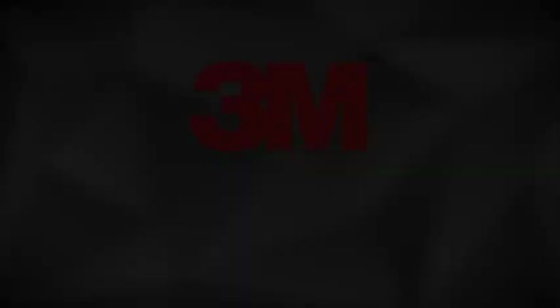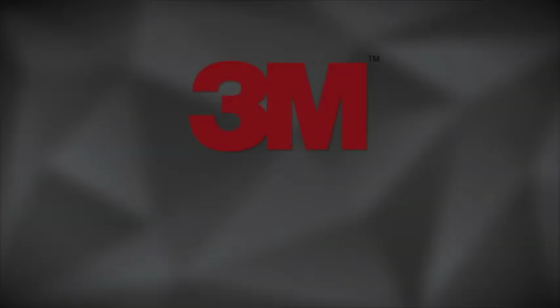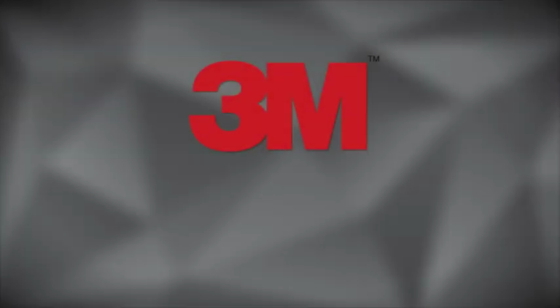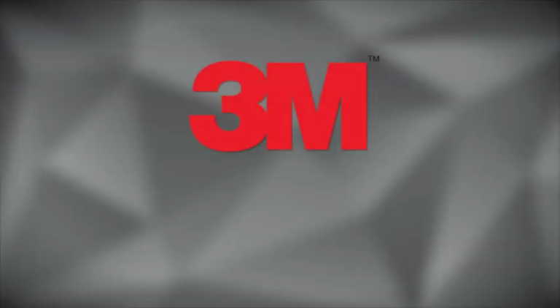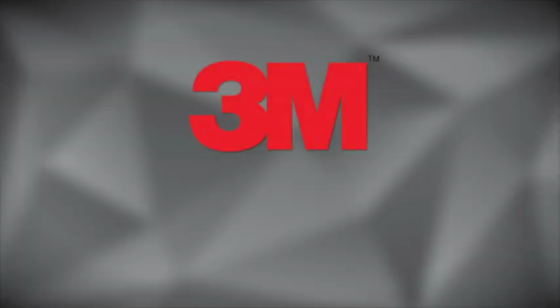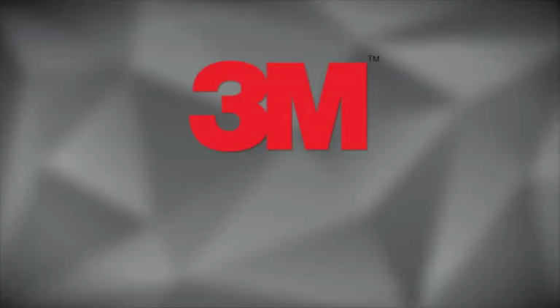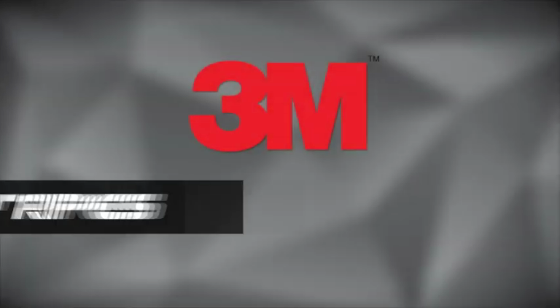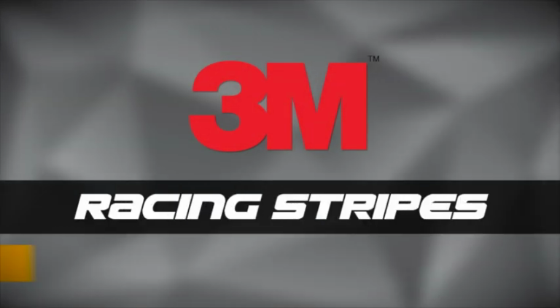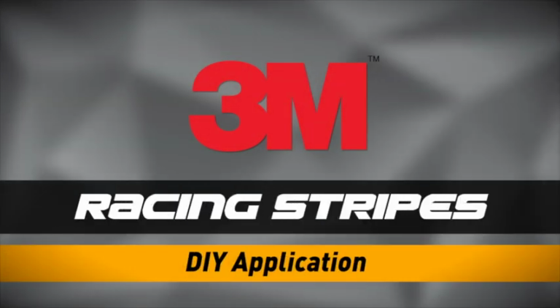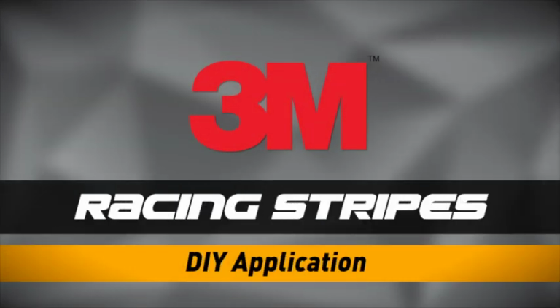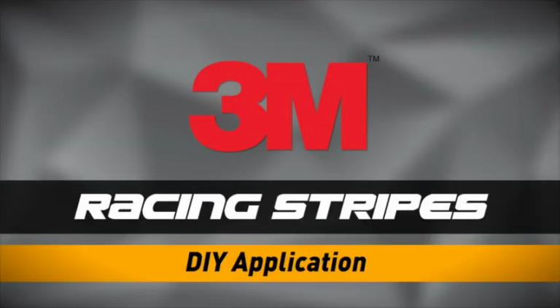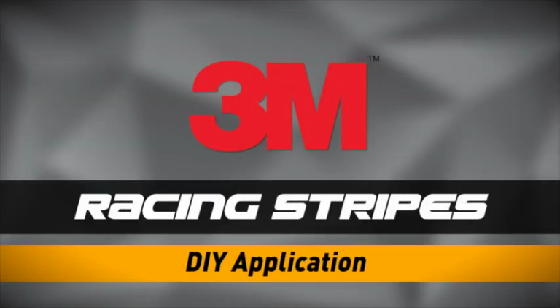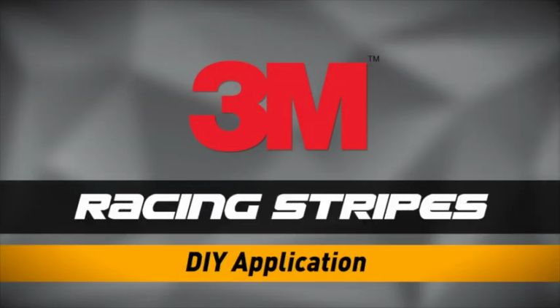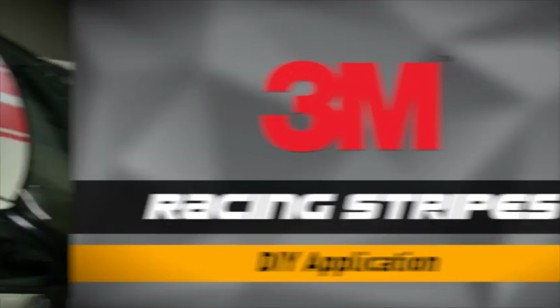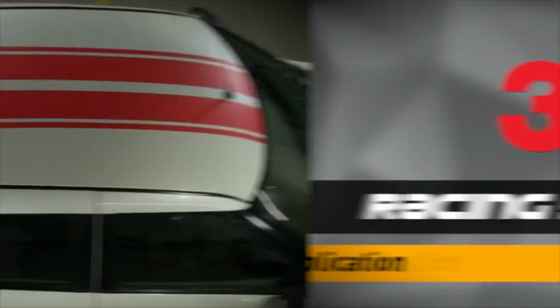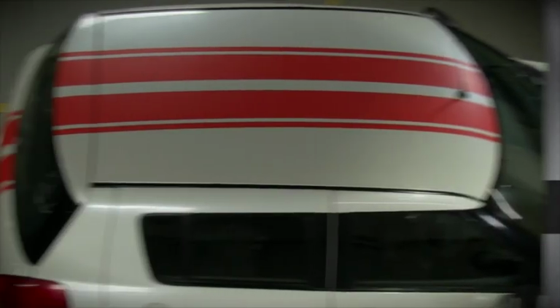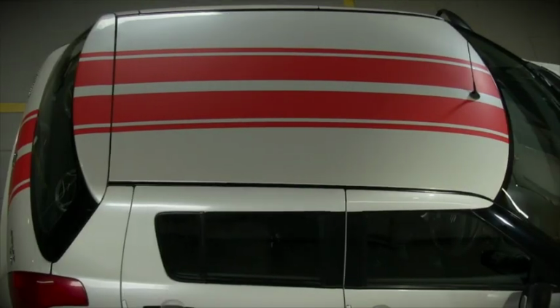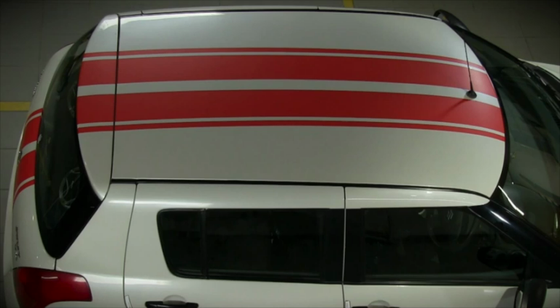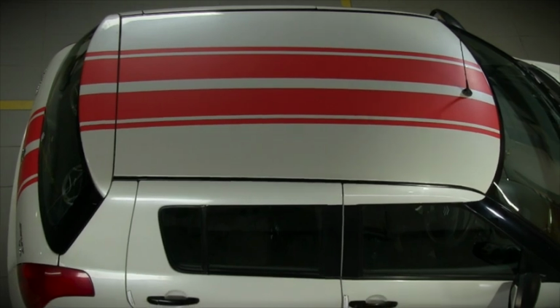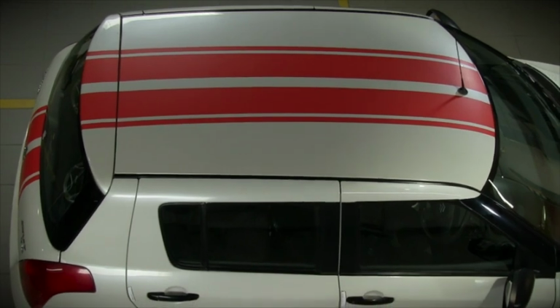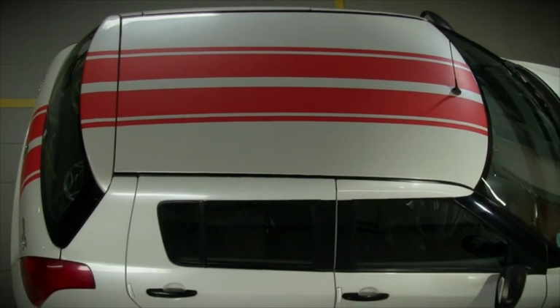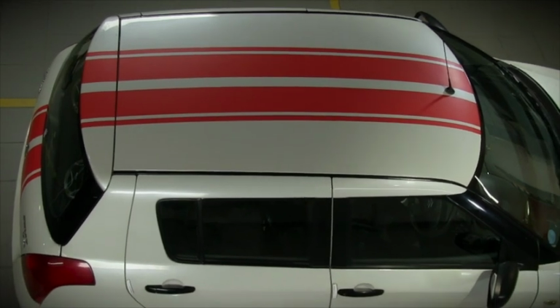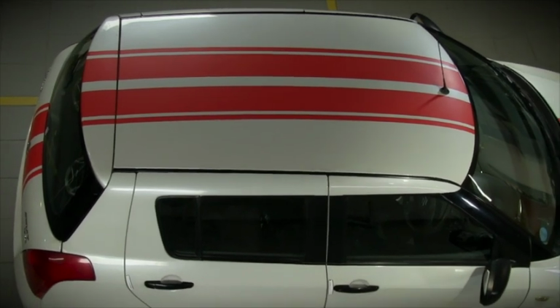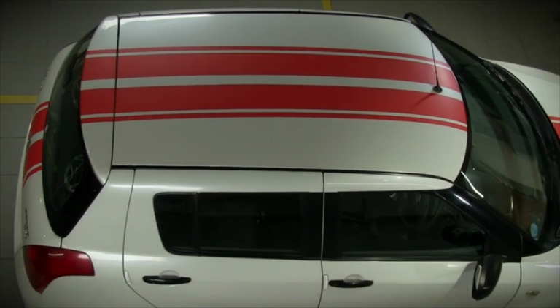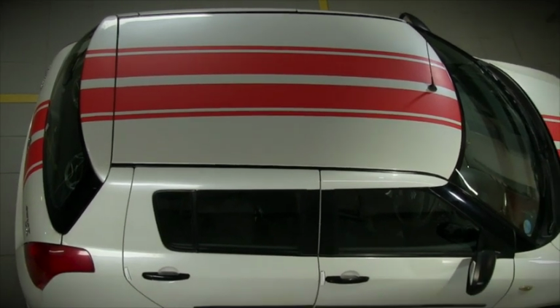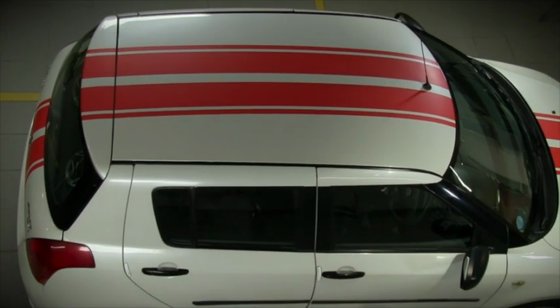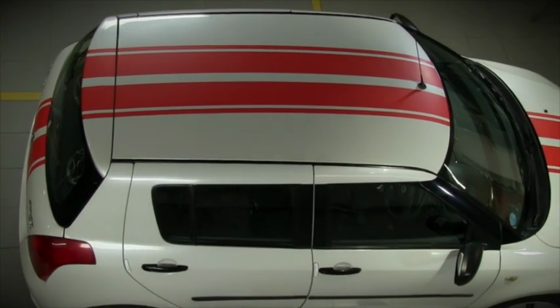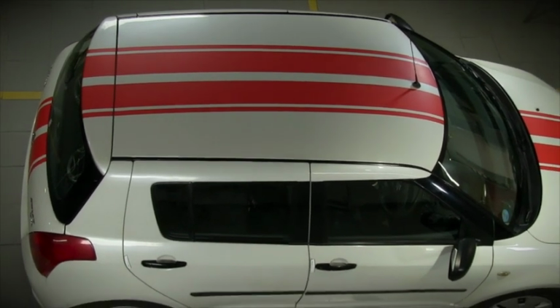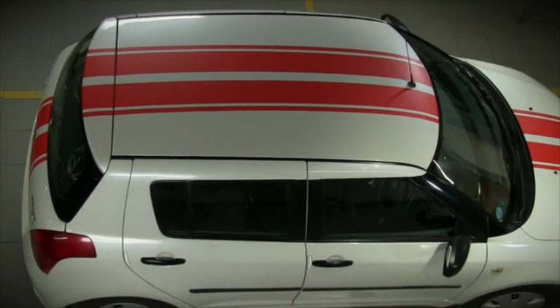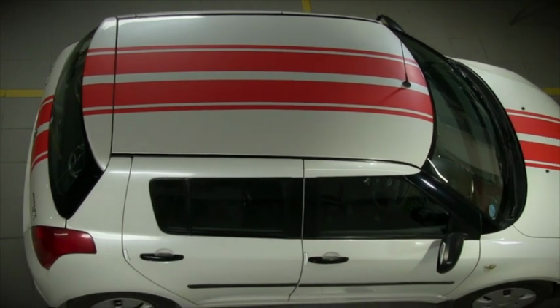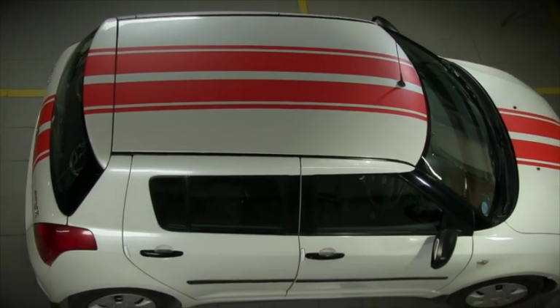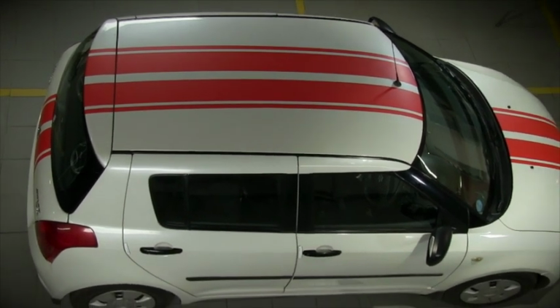3M India presents an application demonstration of sports car racing stripes for your vehicle. This video will show you in detail how to install the racing stripes onto your vehicle.